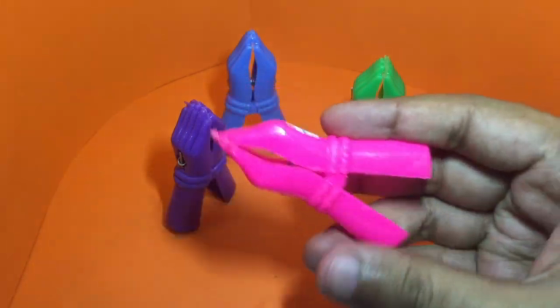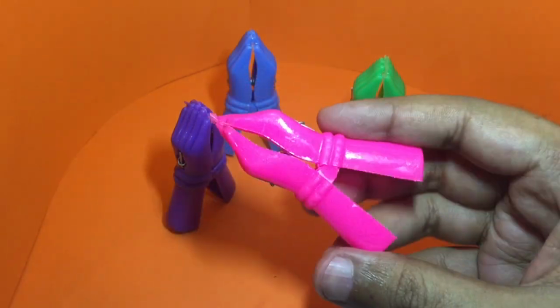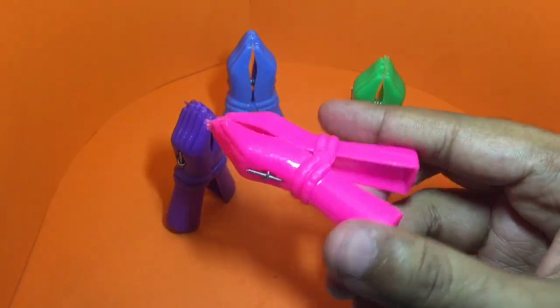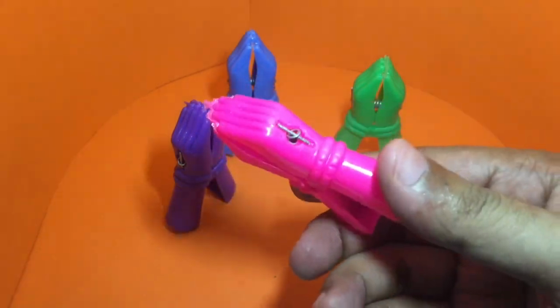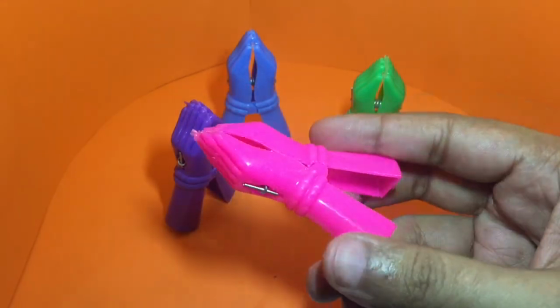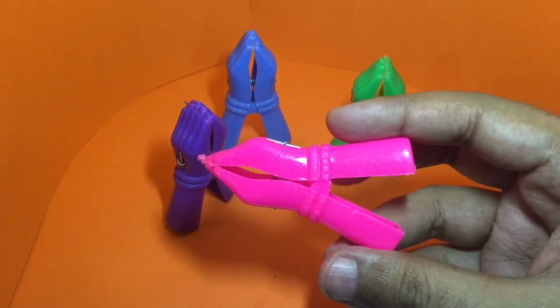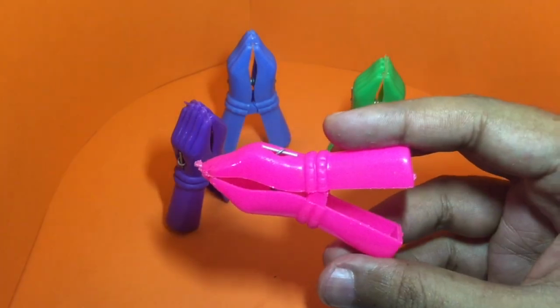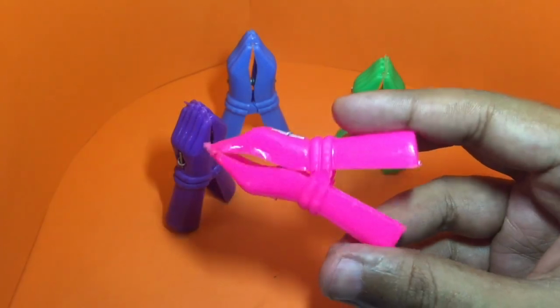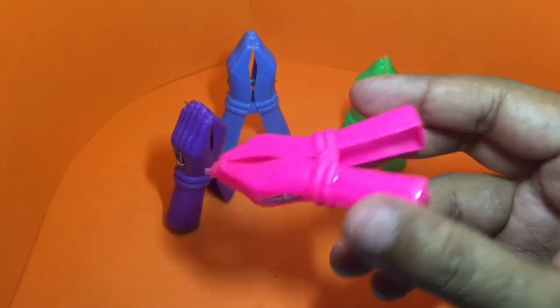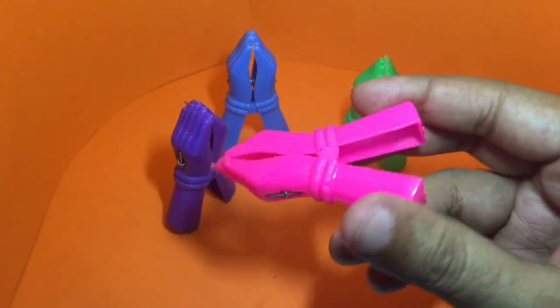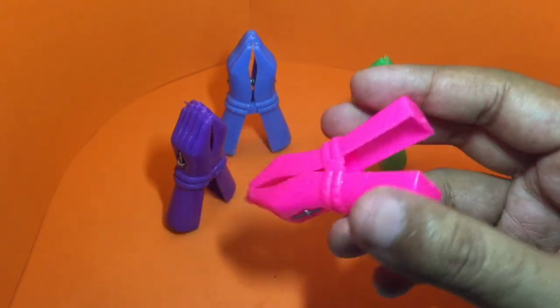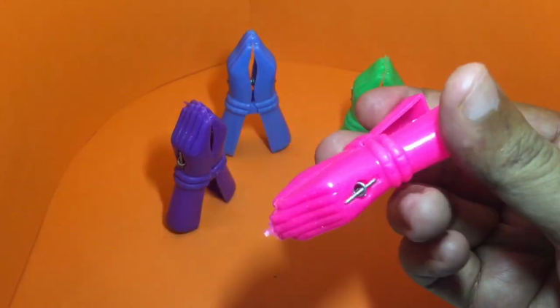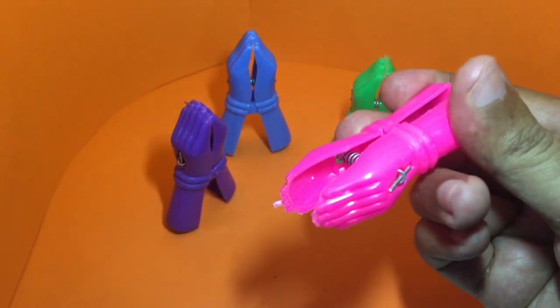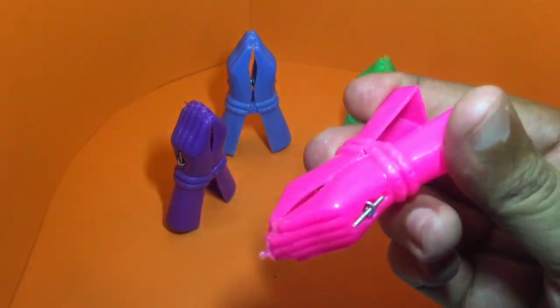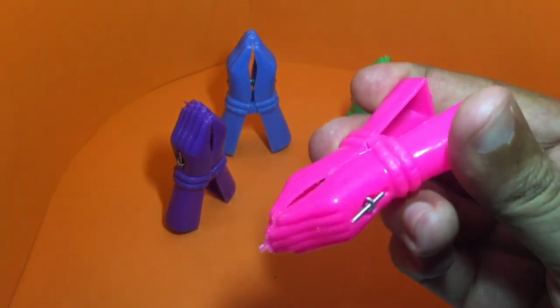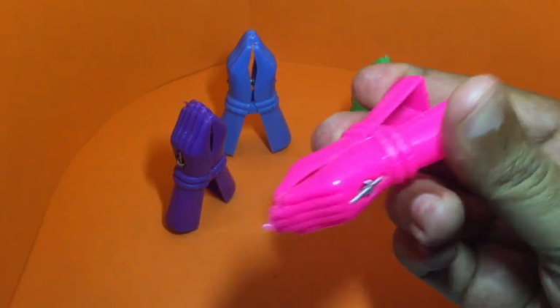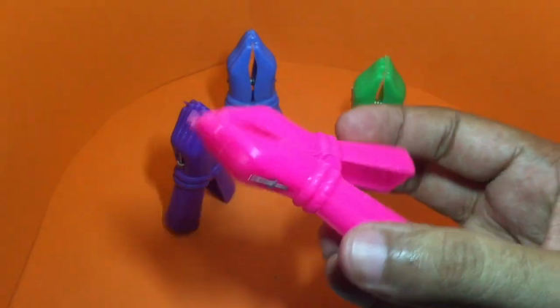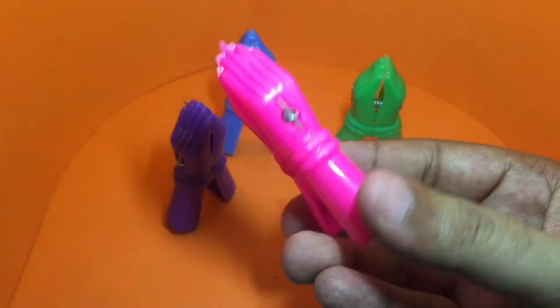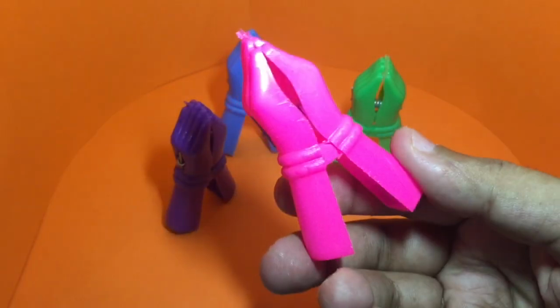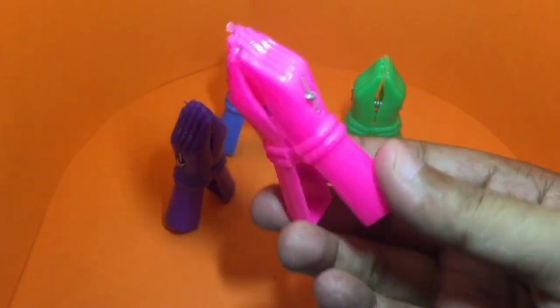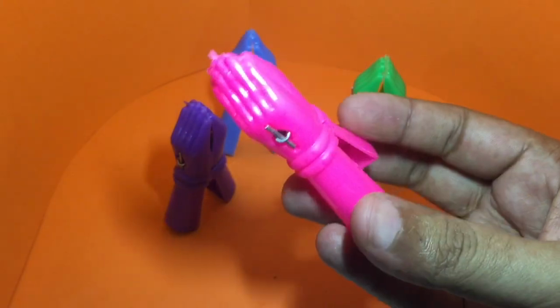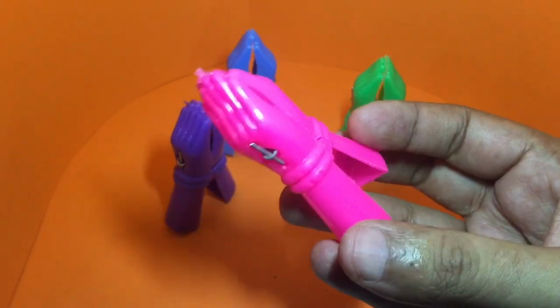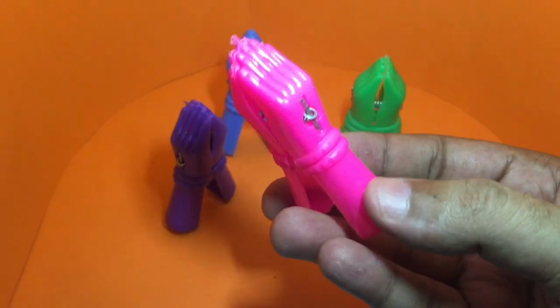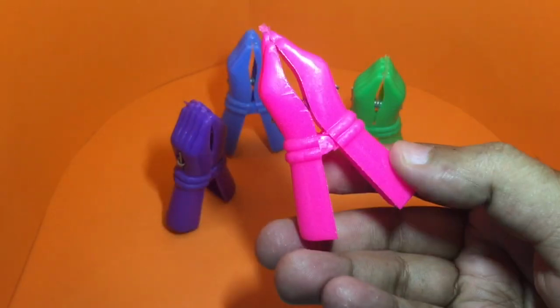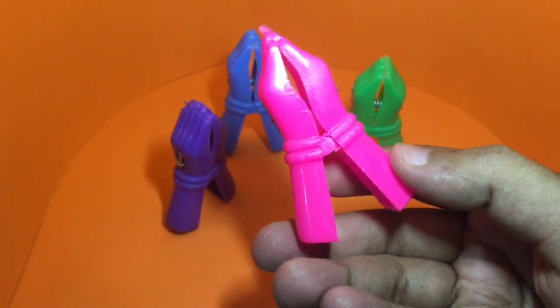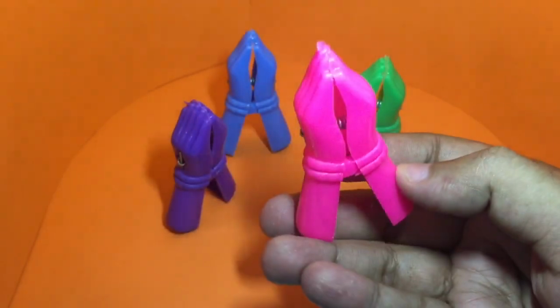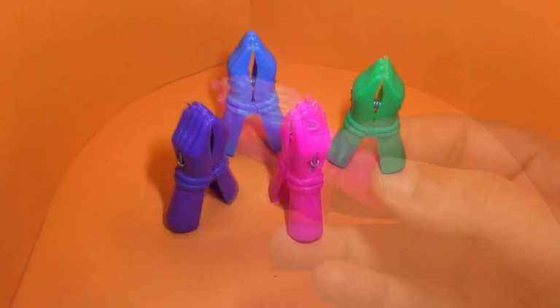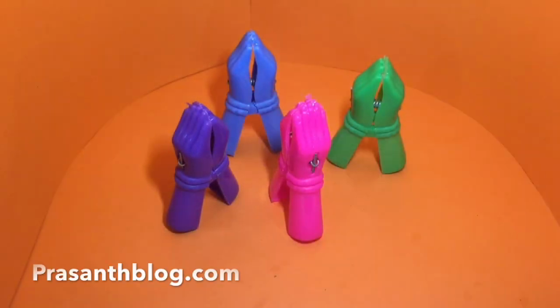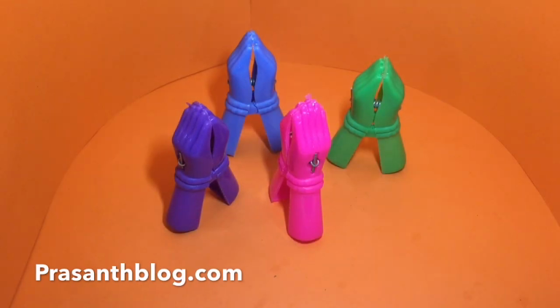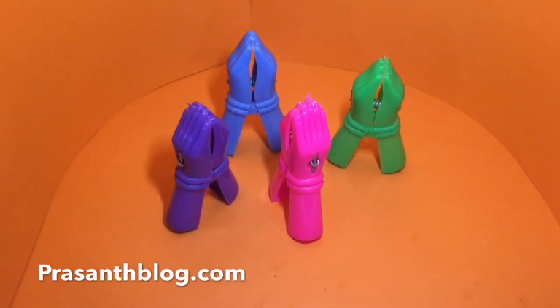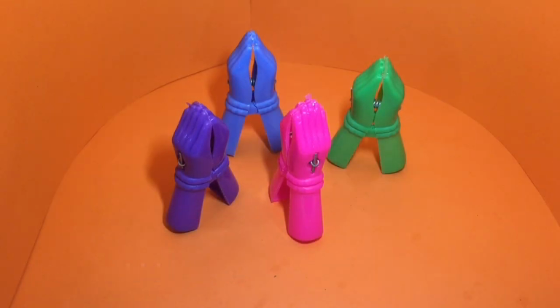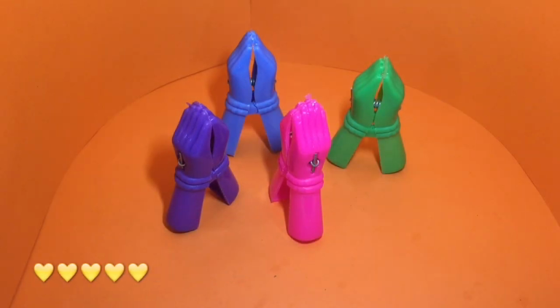These are regular cloth clips that you can use to hang your clothes — quite strong. I thought the hand gesture was quite cute and nice. Check it out!